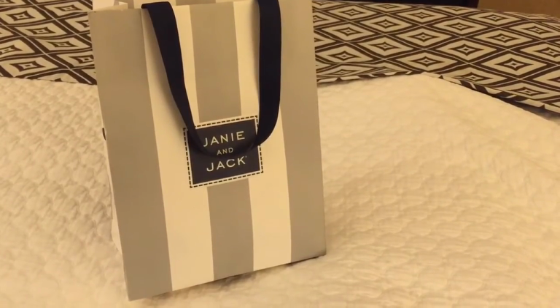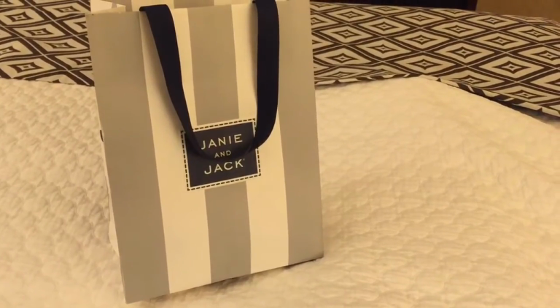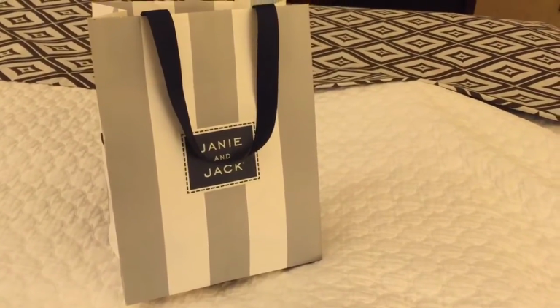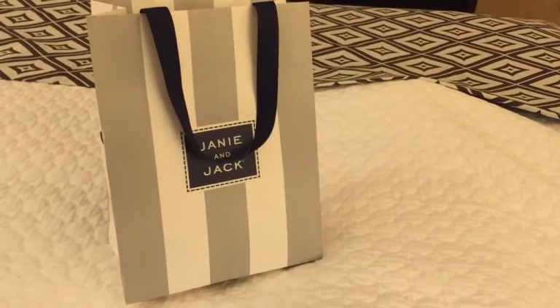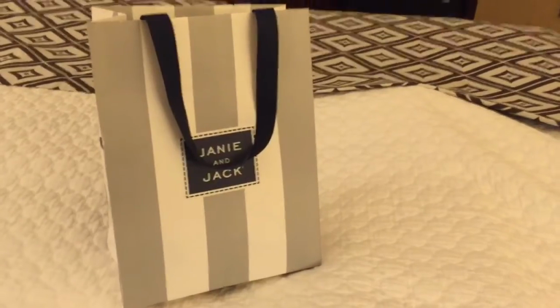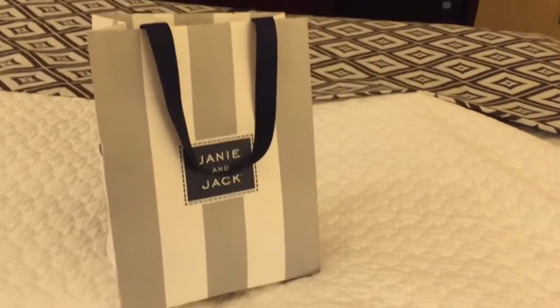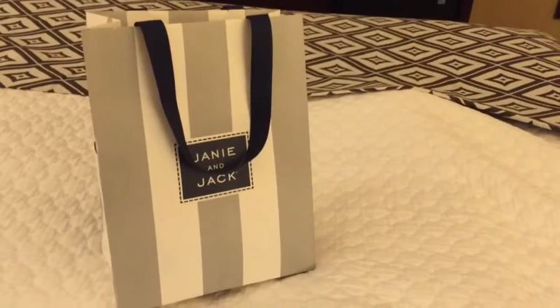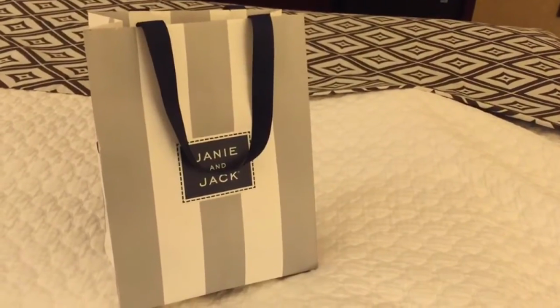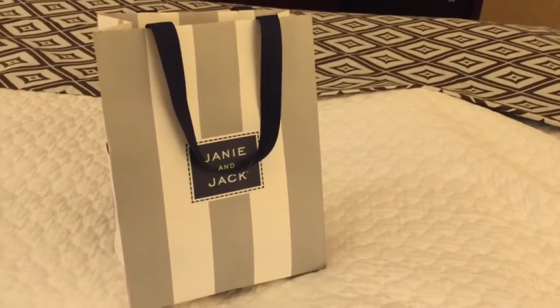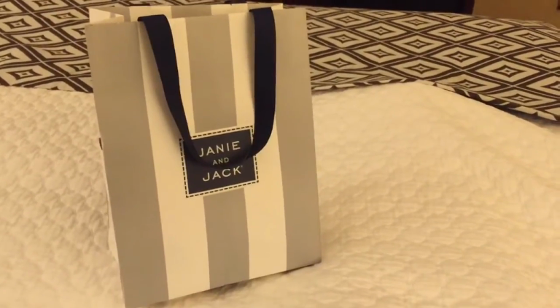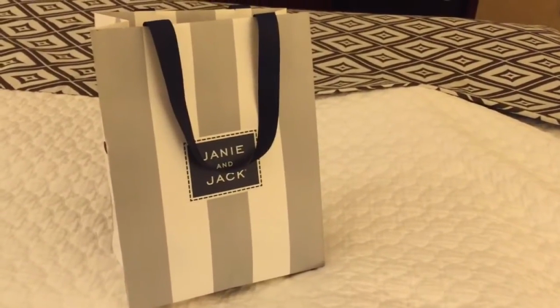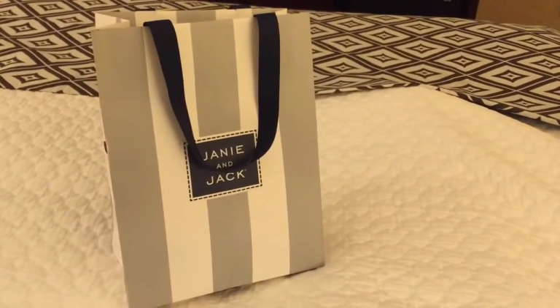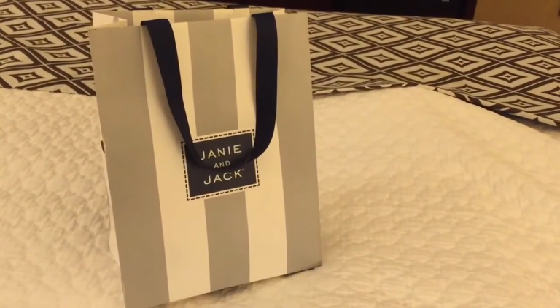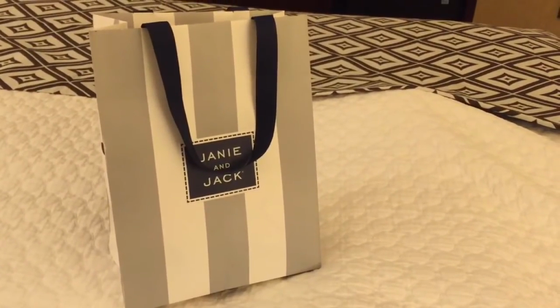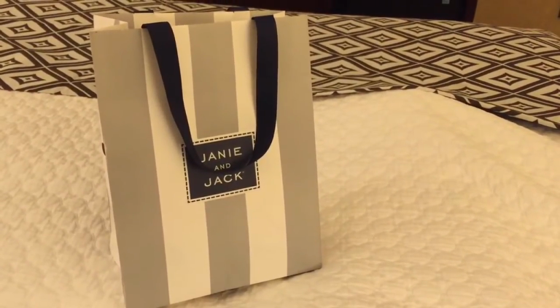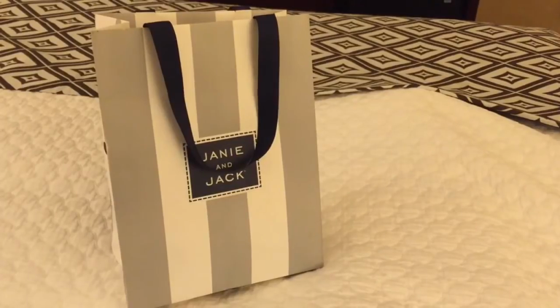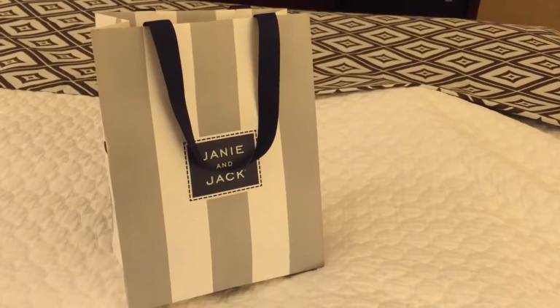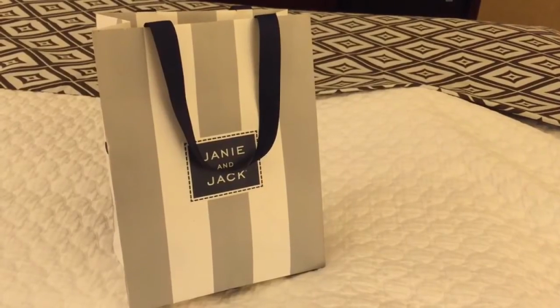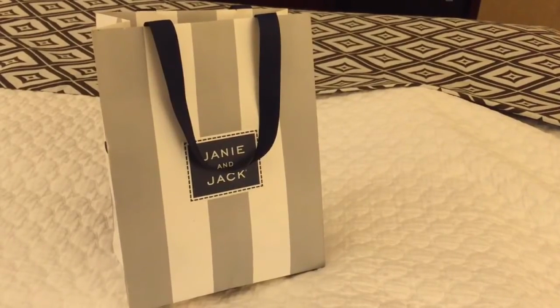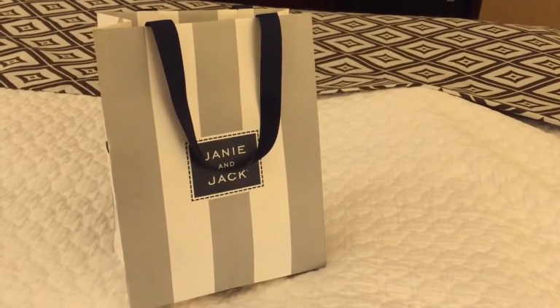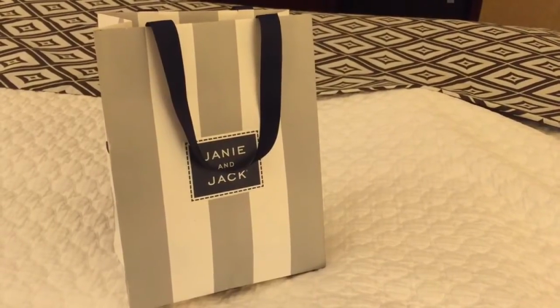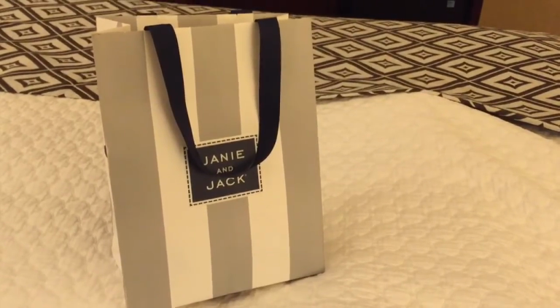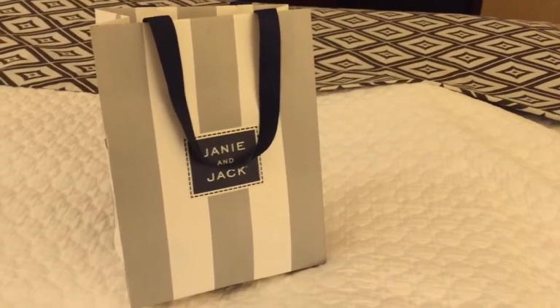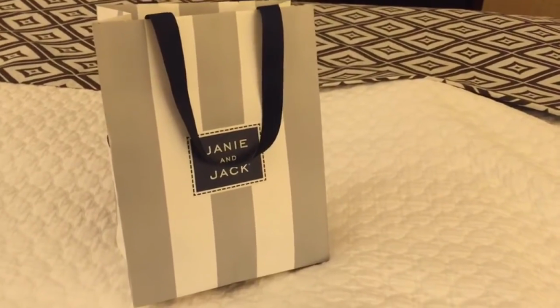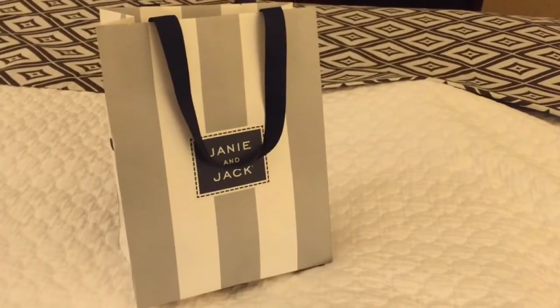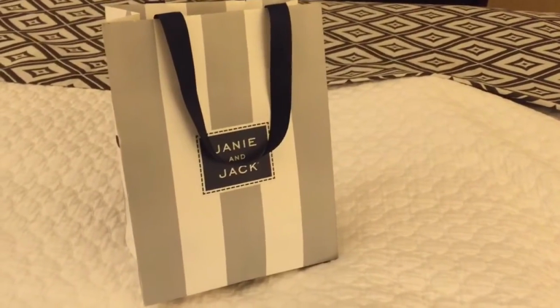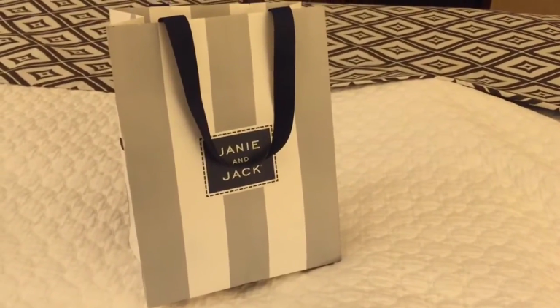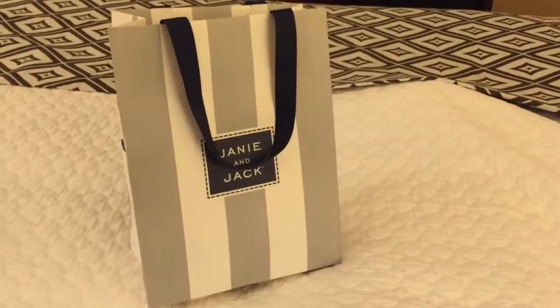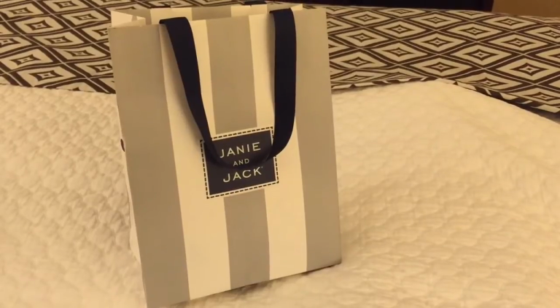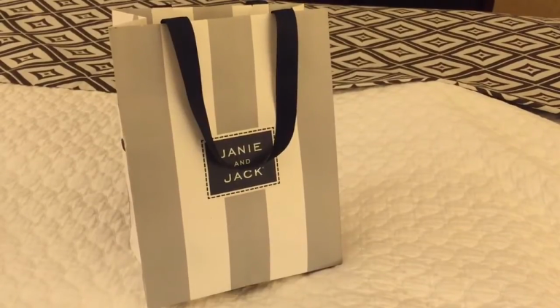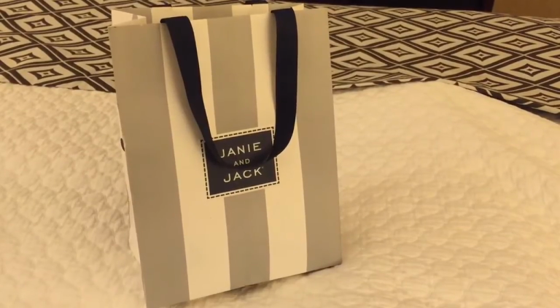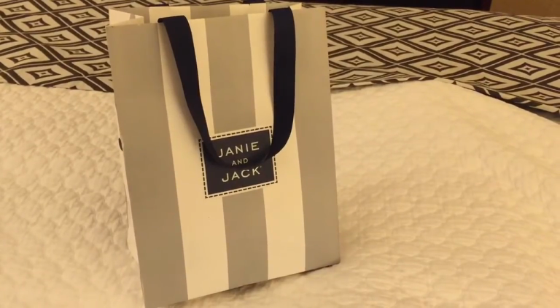Did a little shopping. So I took some pictures and I'll share those at the end of this video. I'm going to share with you what I picked up for one of my babies while I was out.